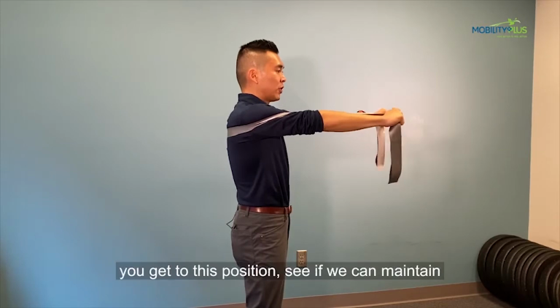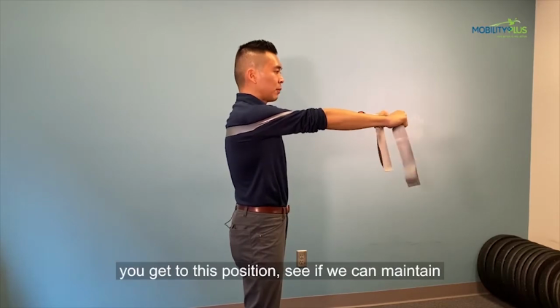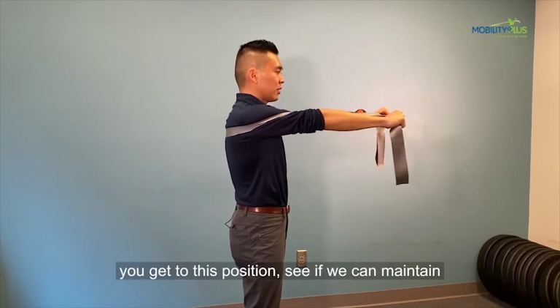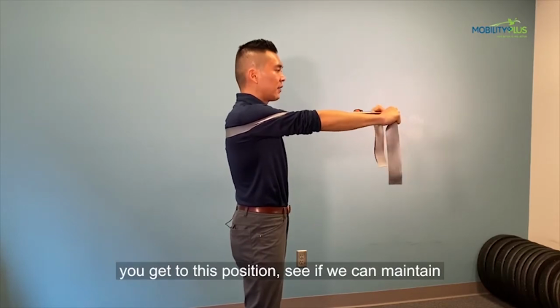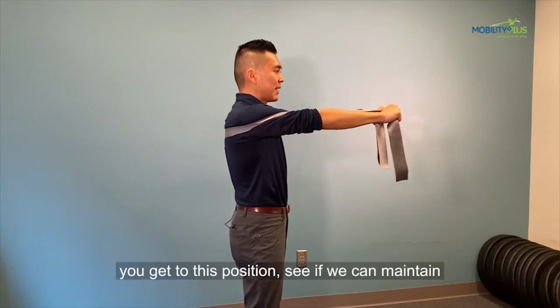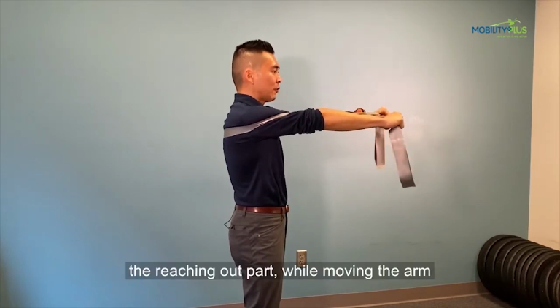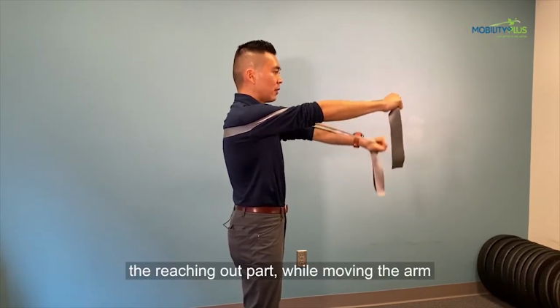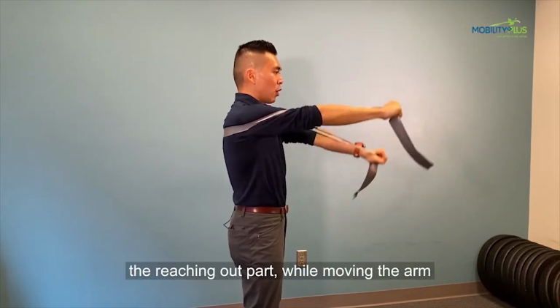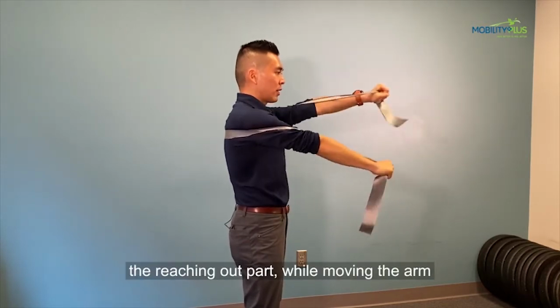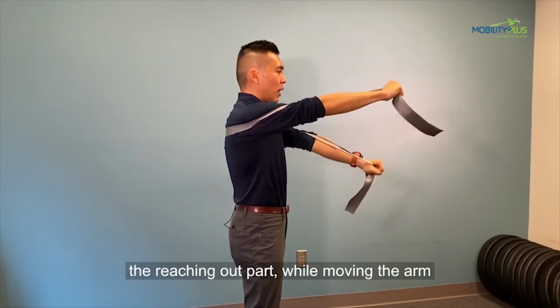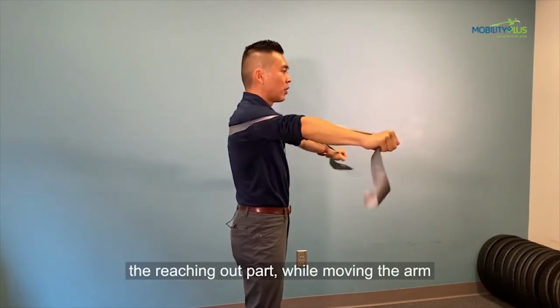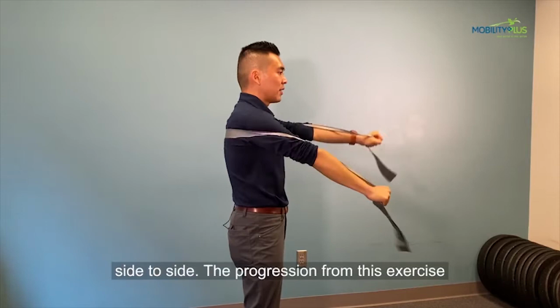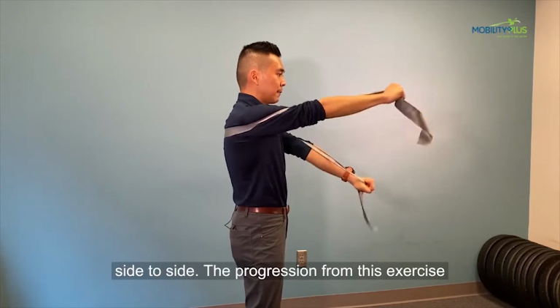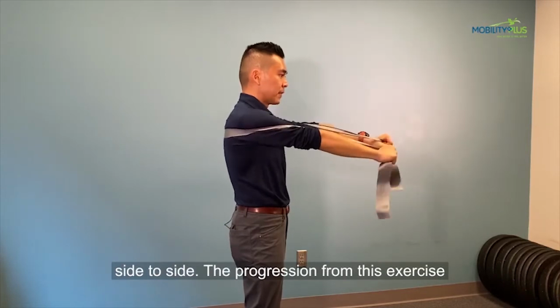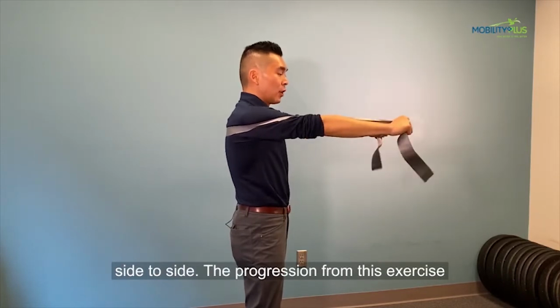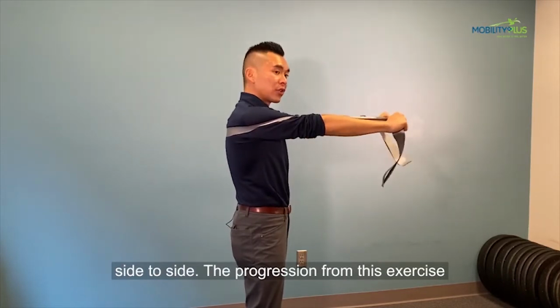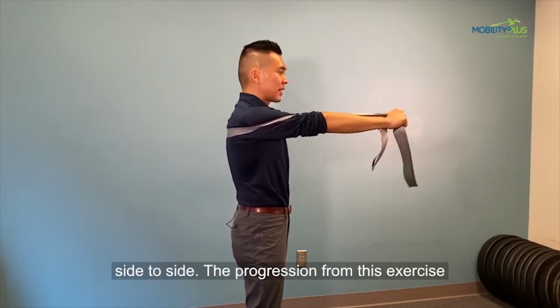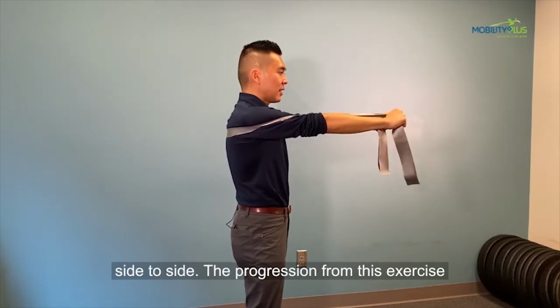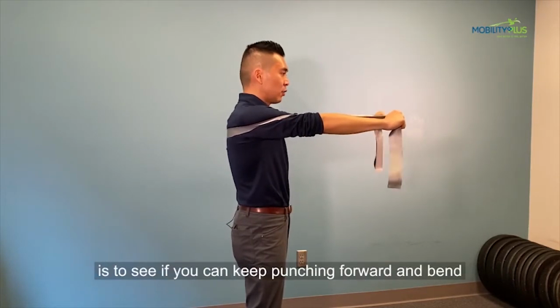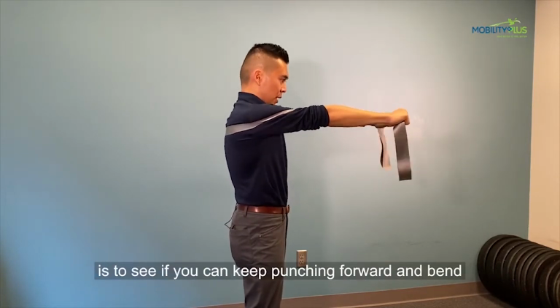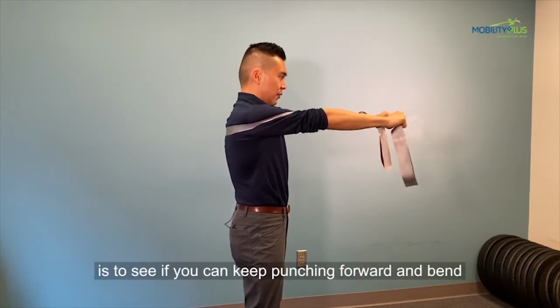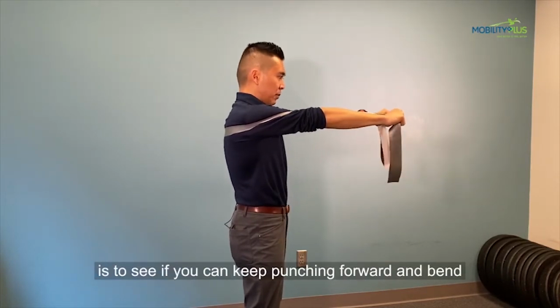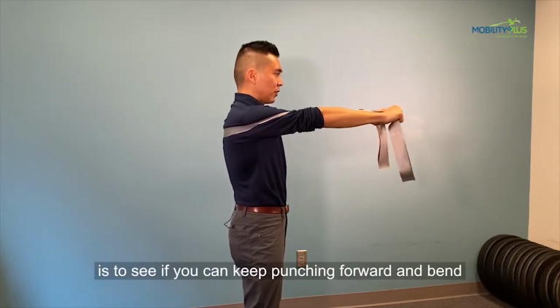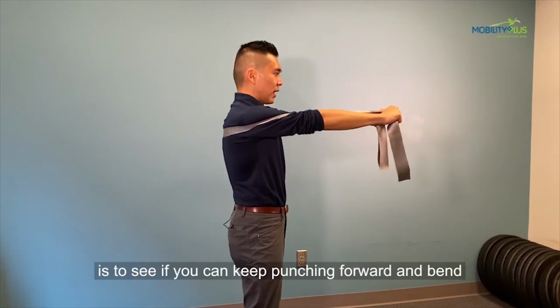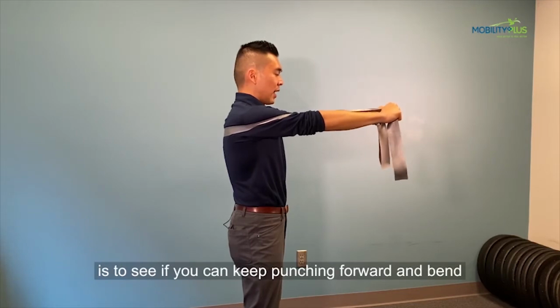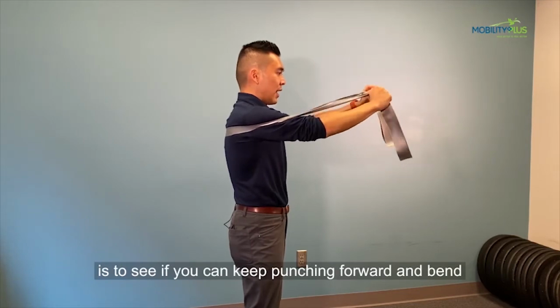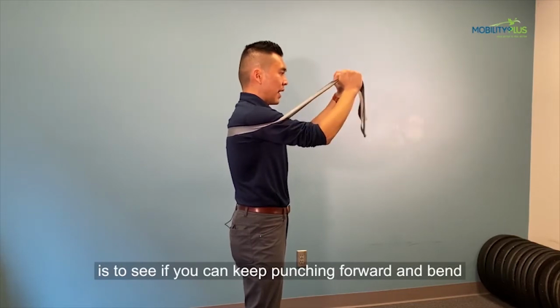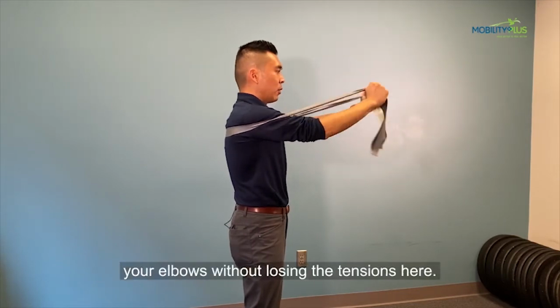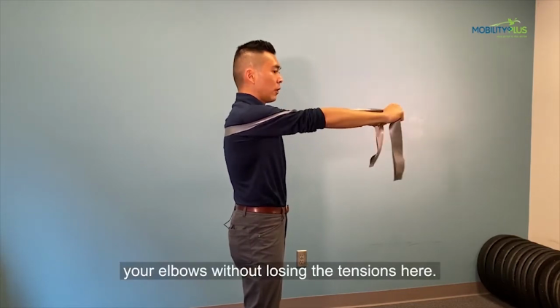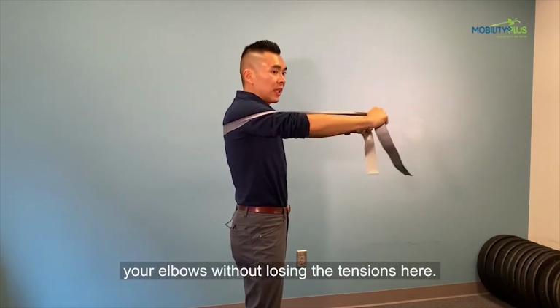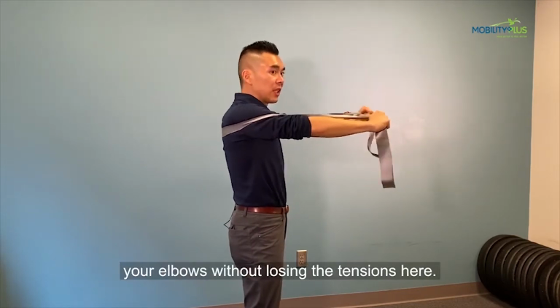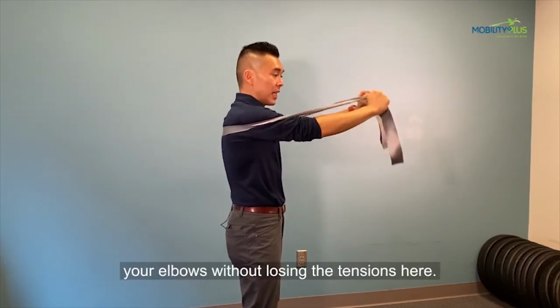Once you get to this position, see if you can maintain the reaching out part while moving your arms side to side. The progression from this exercise is to see if you can keep punching forward and bend your elbows without losing the tension here.